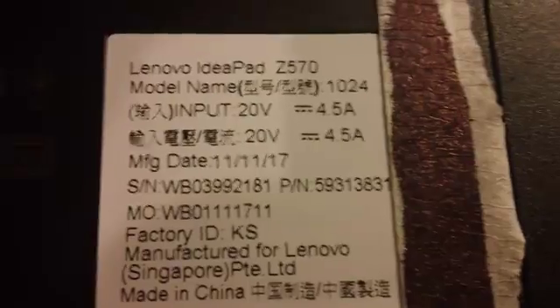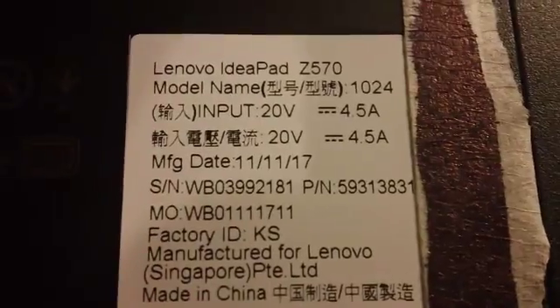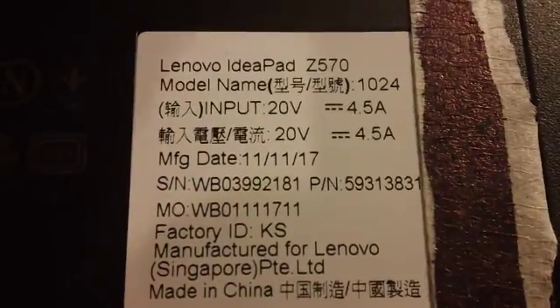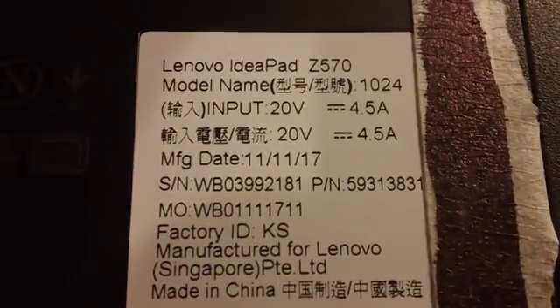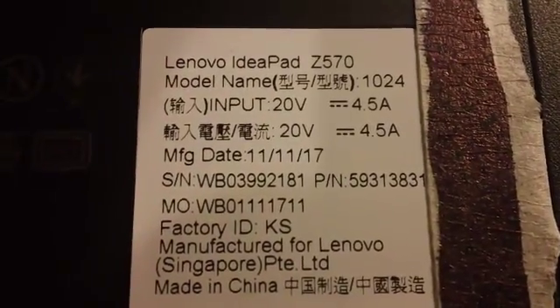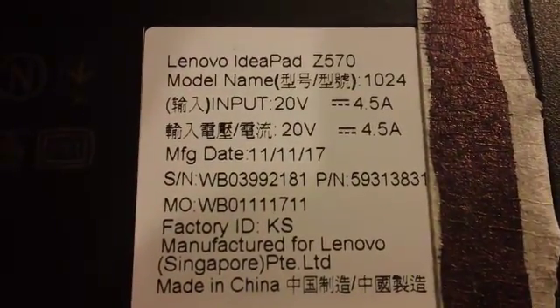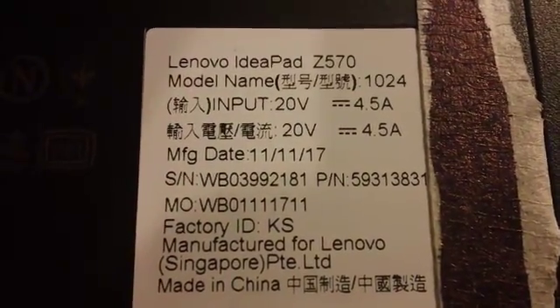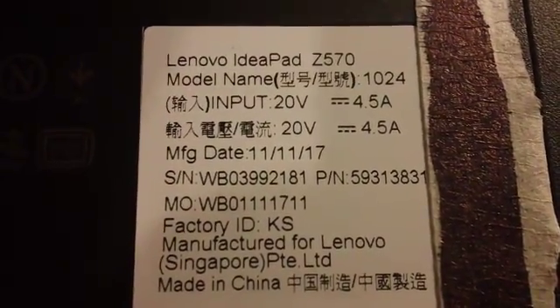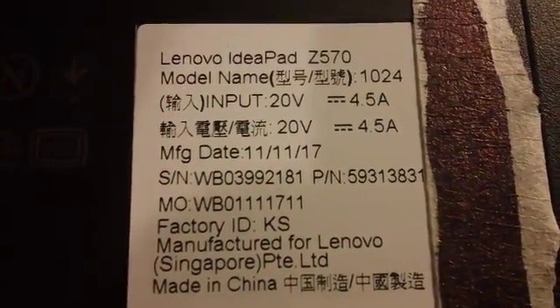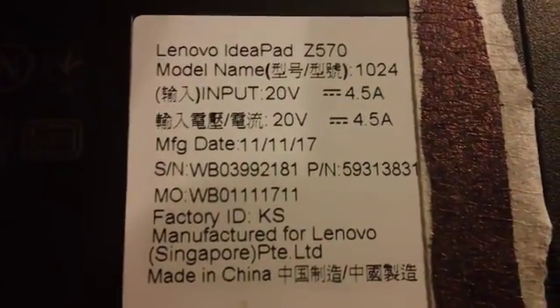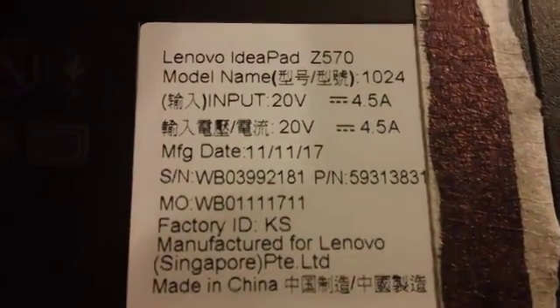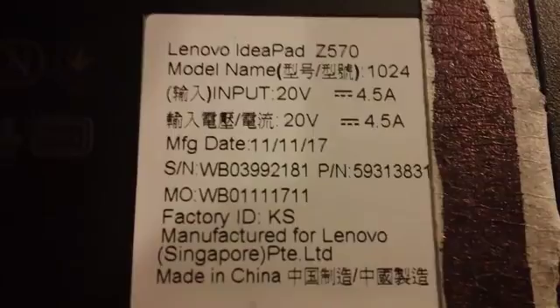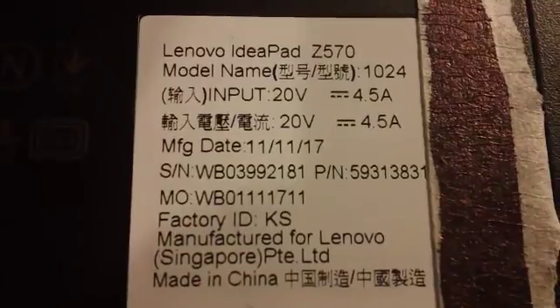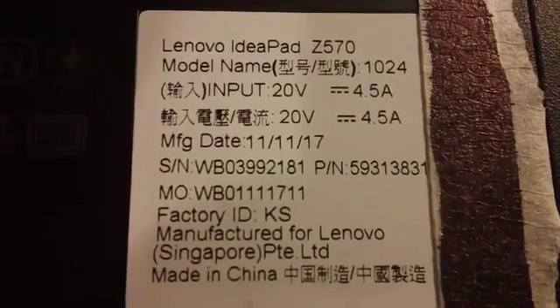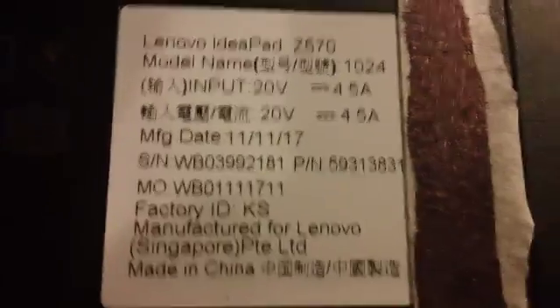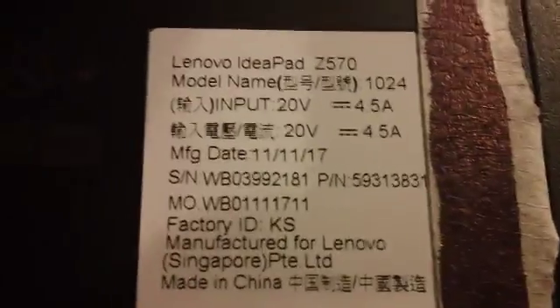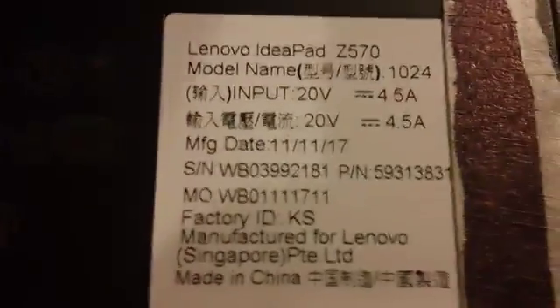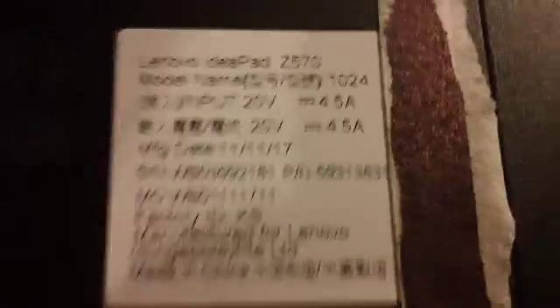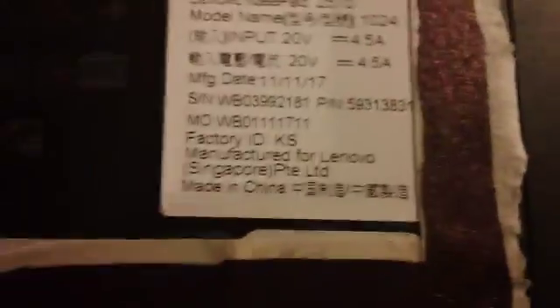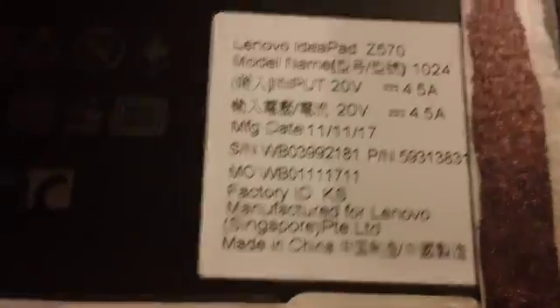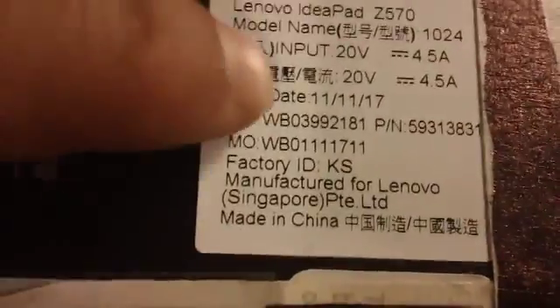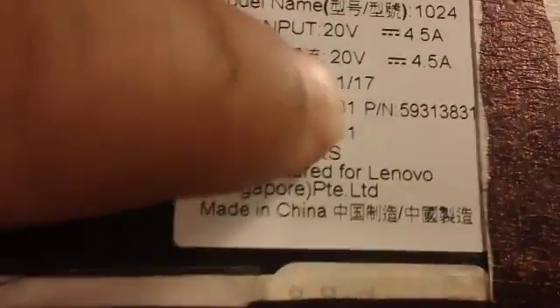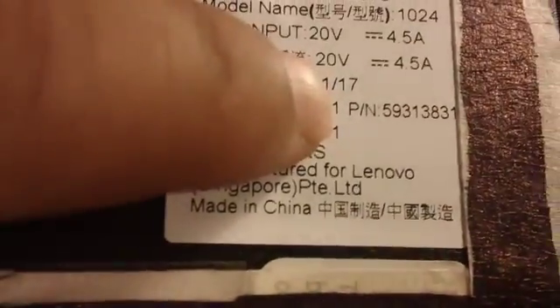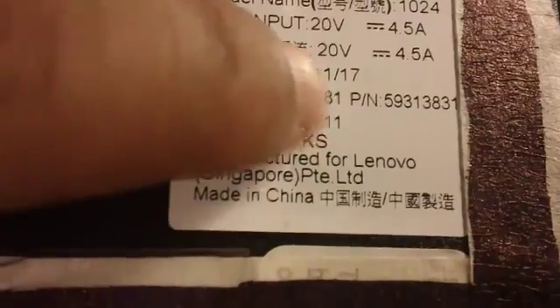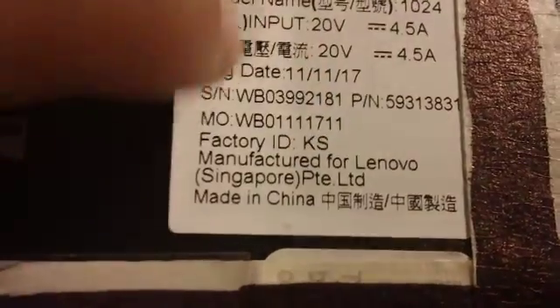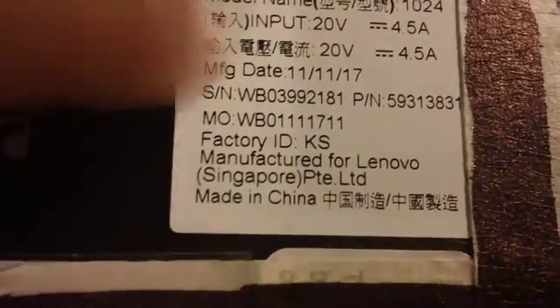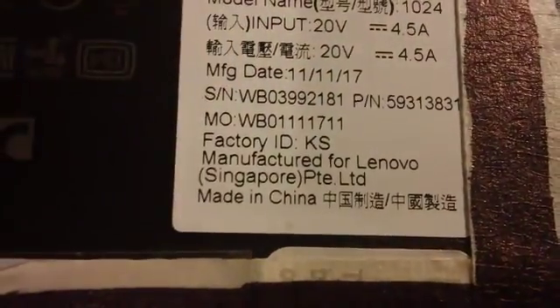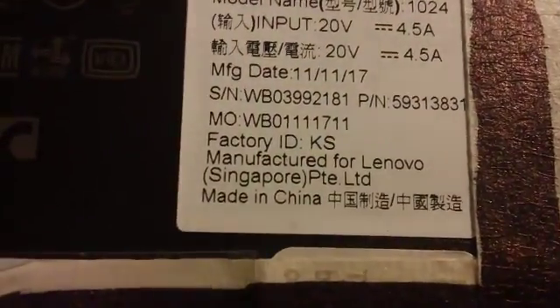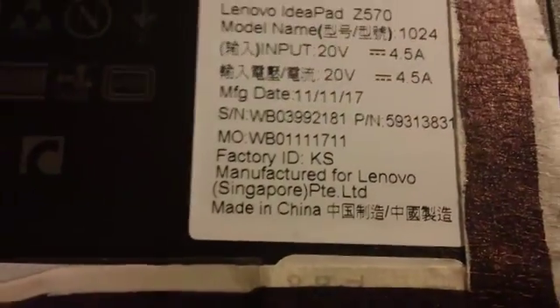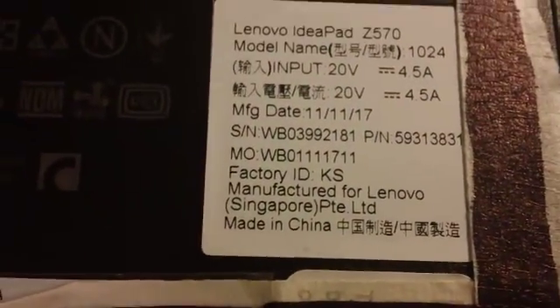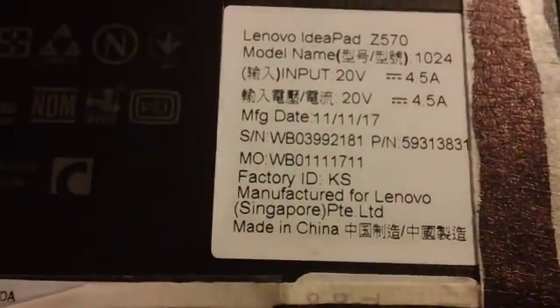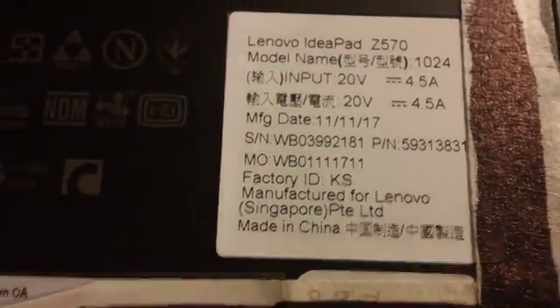This is the Lenovo IdeaPad Z570, model number 1024. Its manufacture date is 11-11-17. I almost had 11-11-11, which would have been kind of nice.